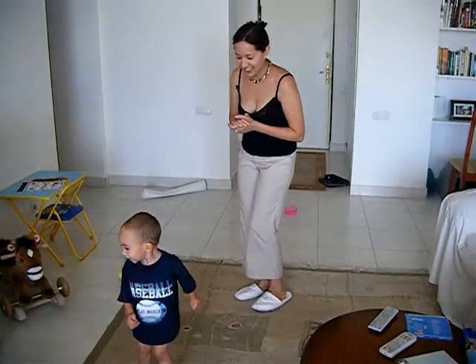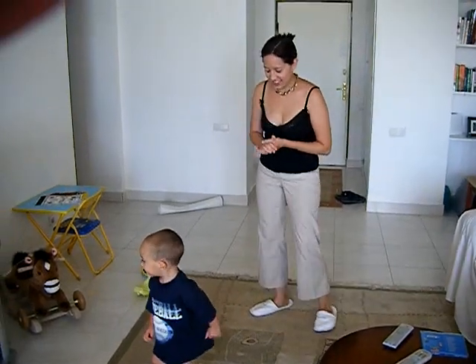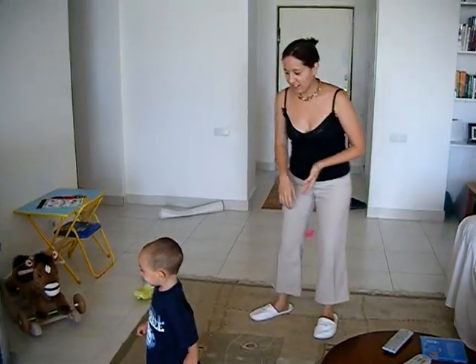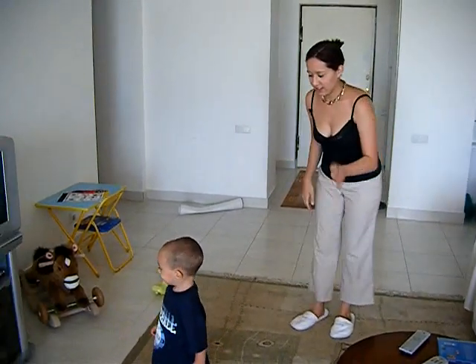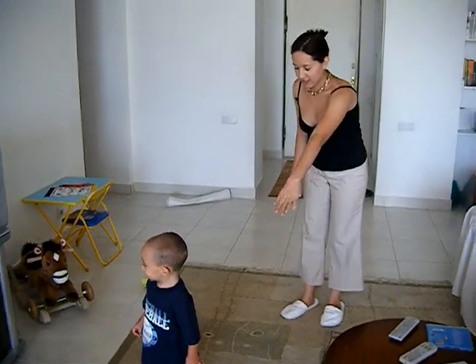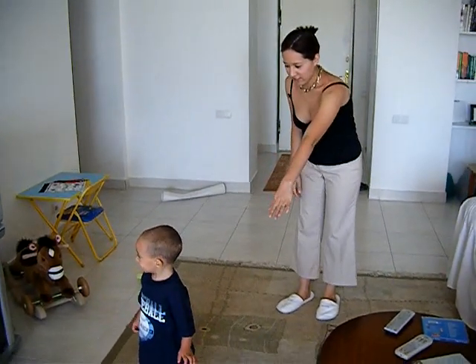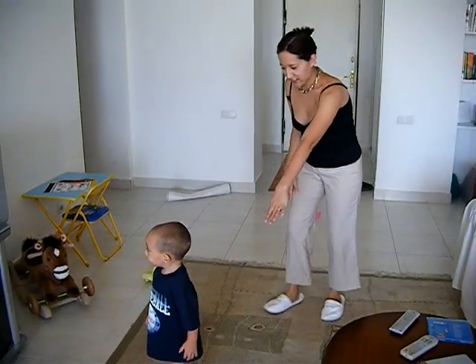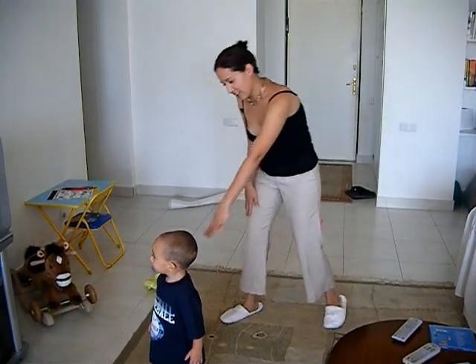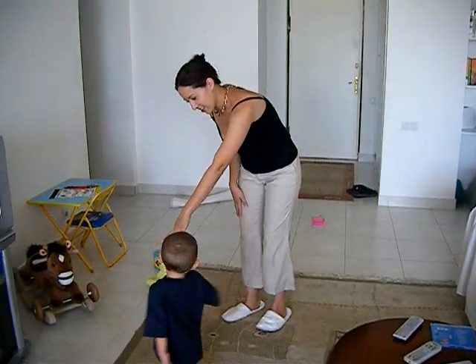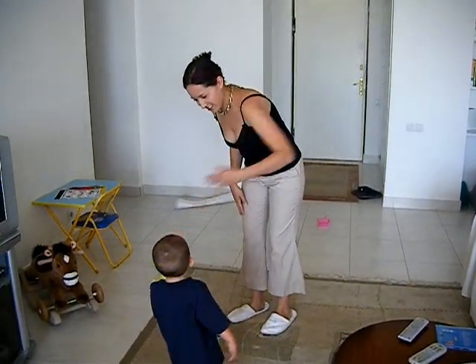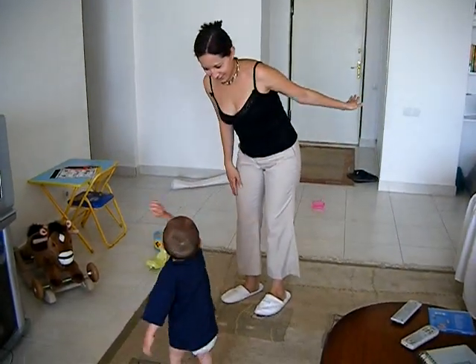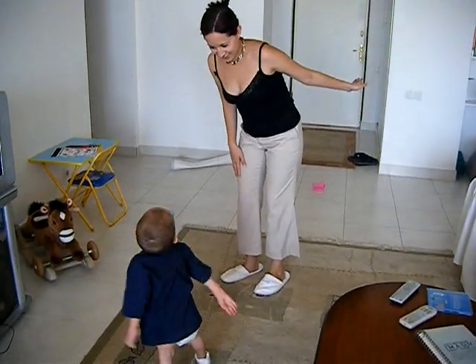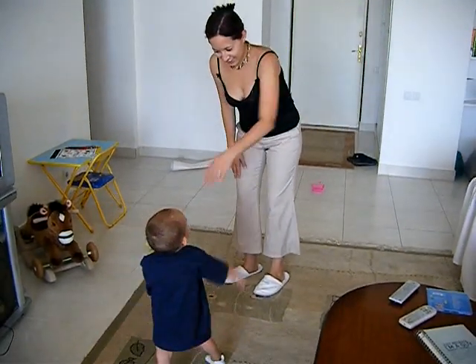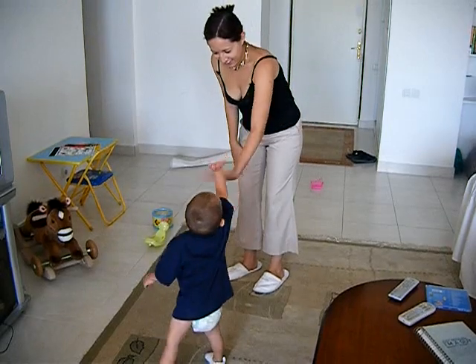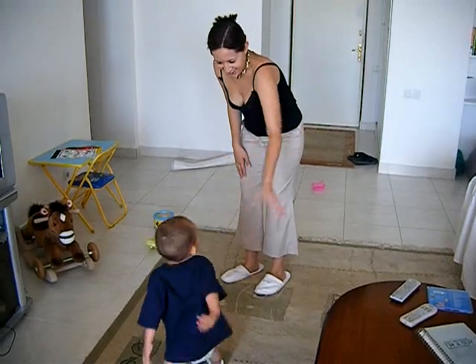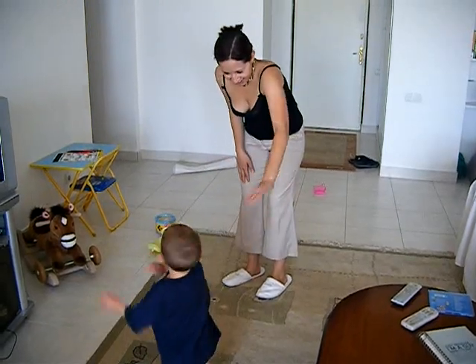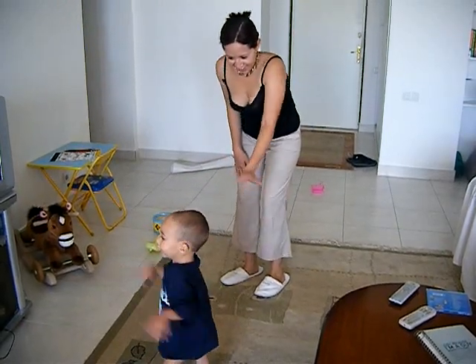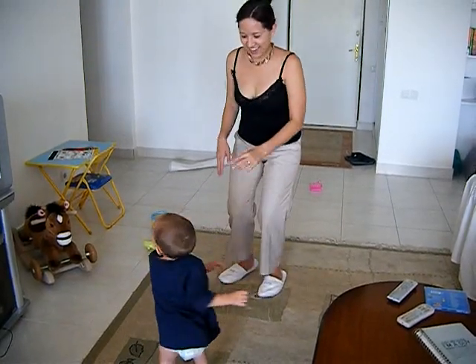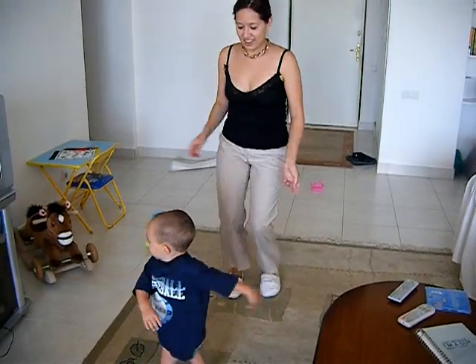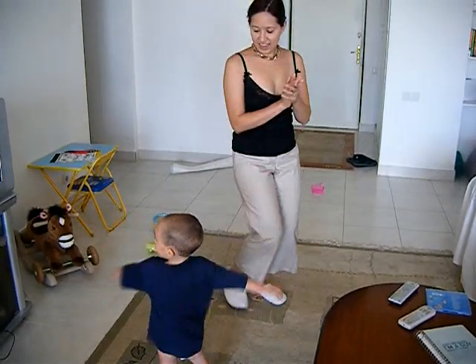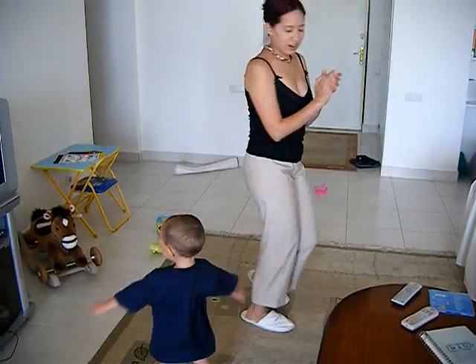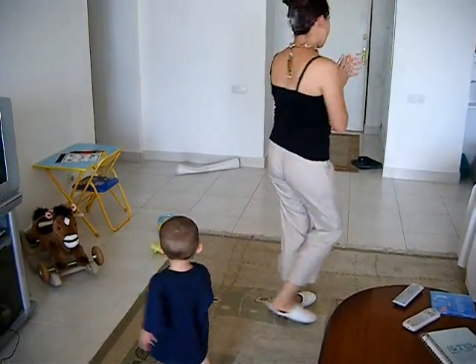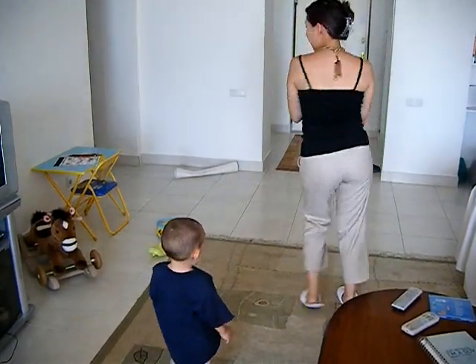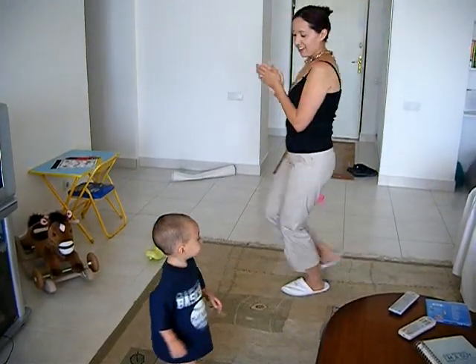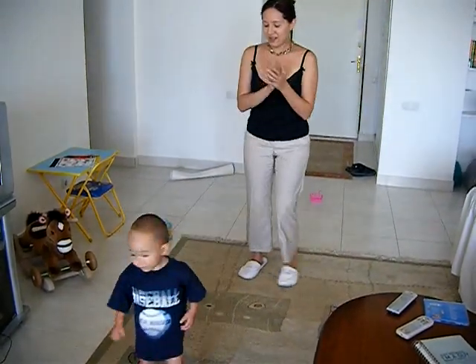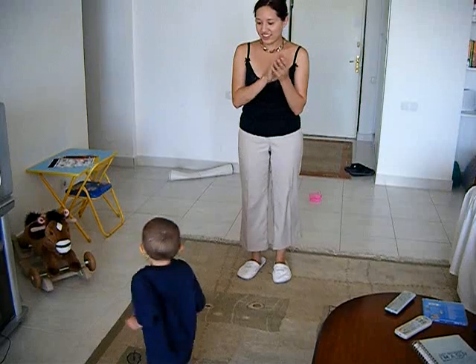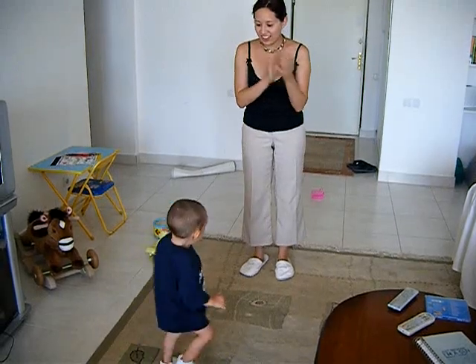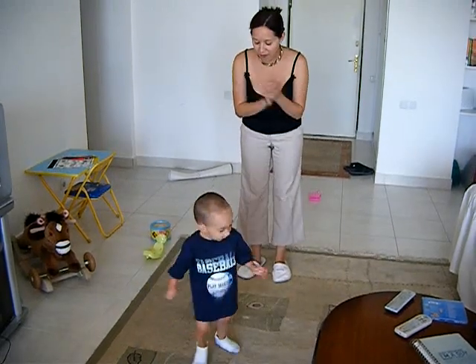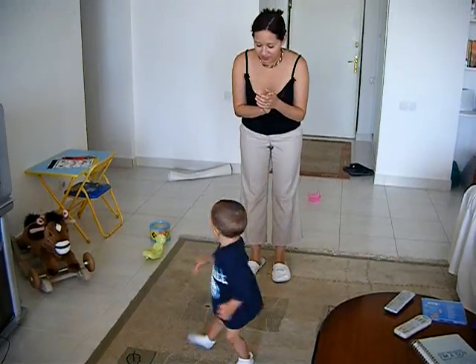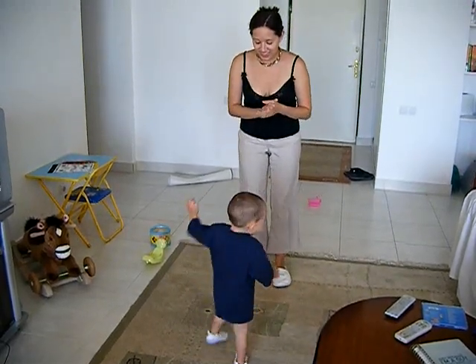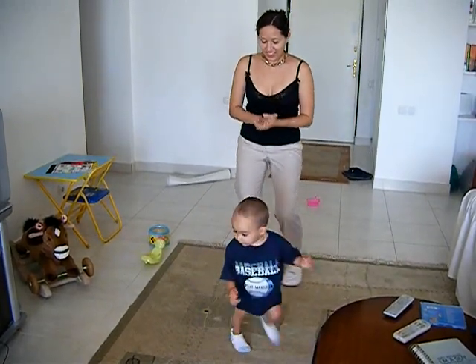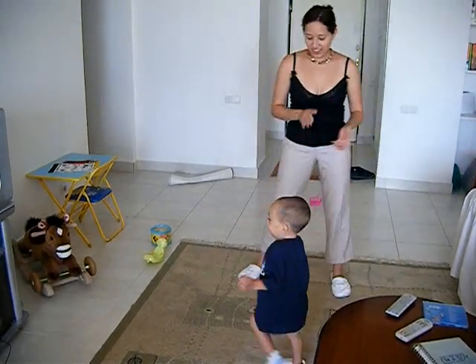You put your left hand in and you put your left hand out. You put your left hand in and you shake it all about. You do the hokey pokey and you turn yourself around. That's what it's all about. Good.